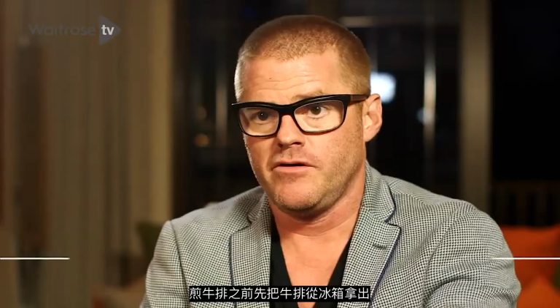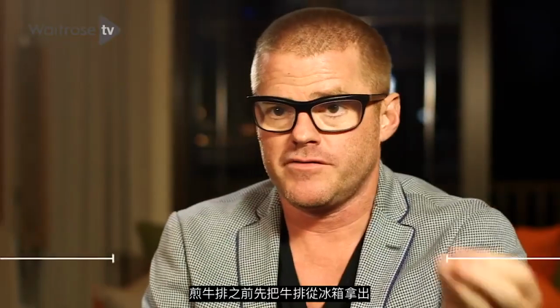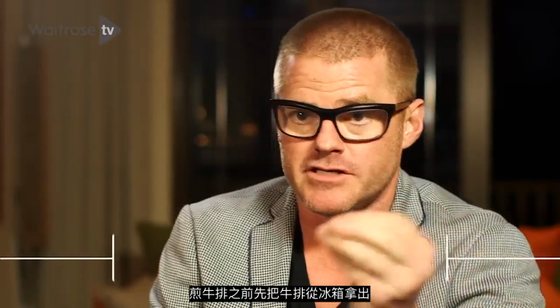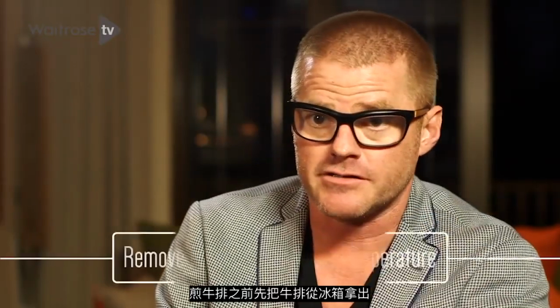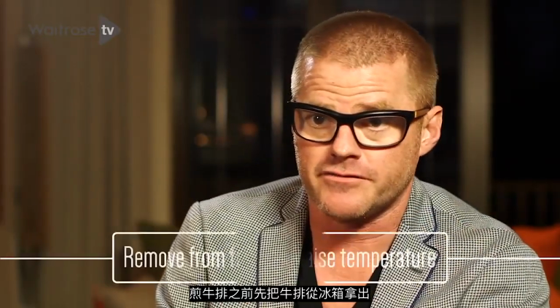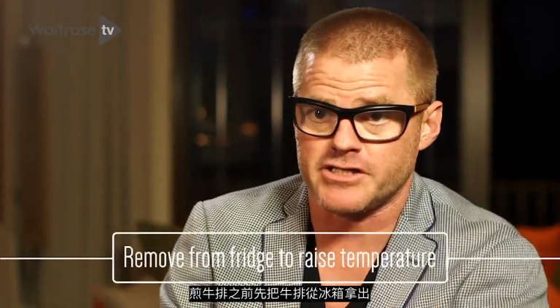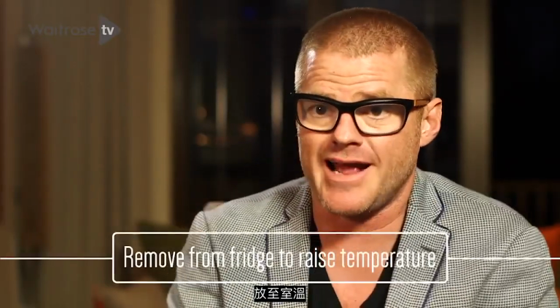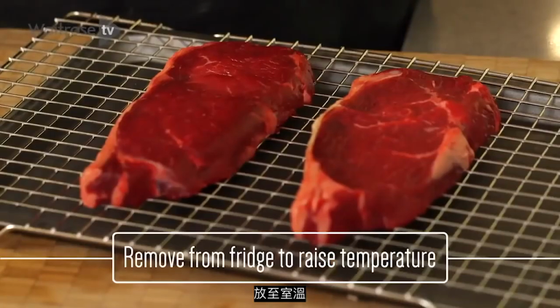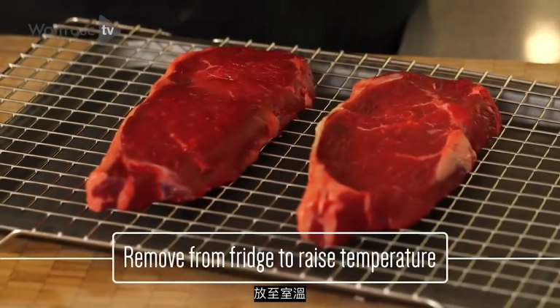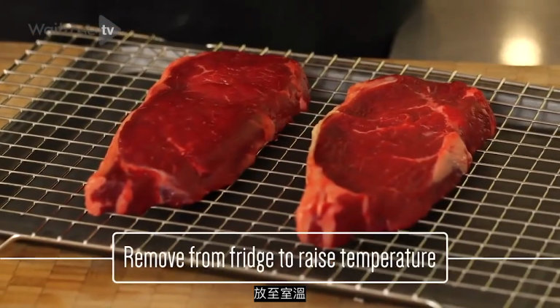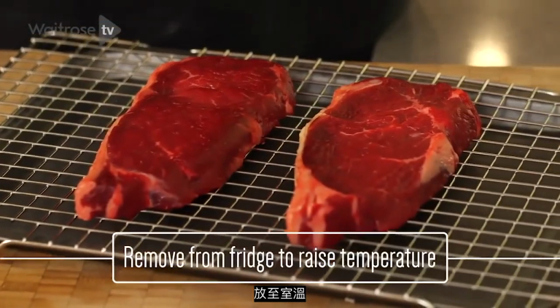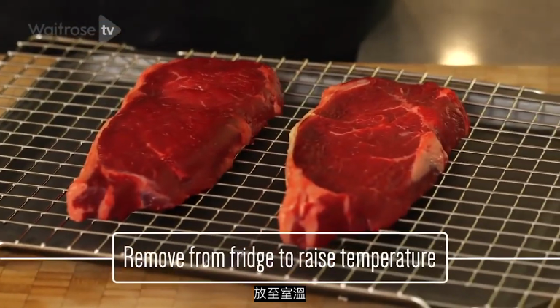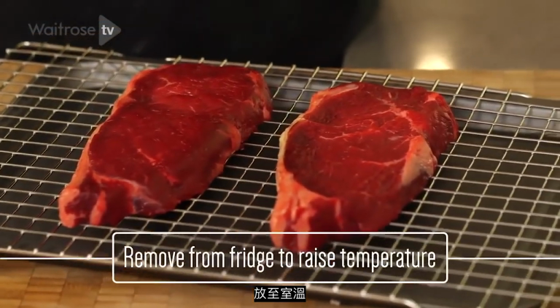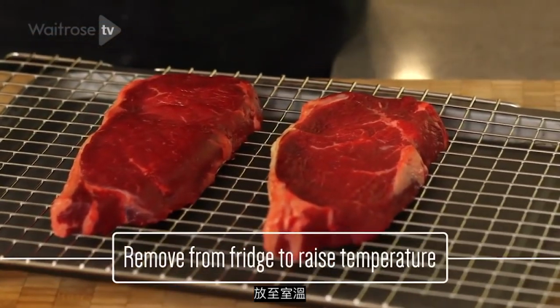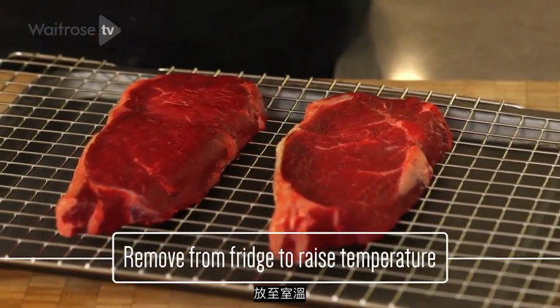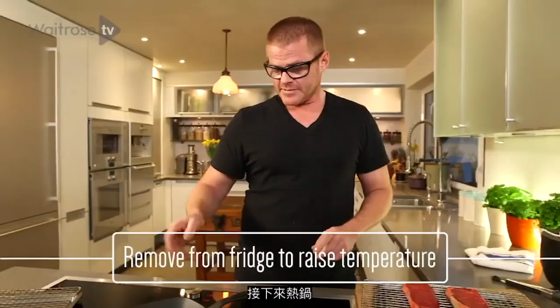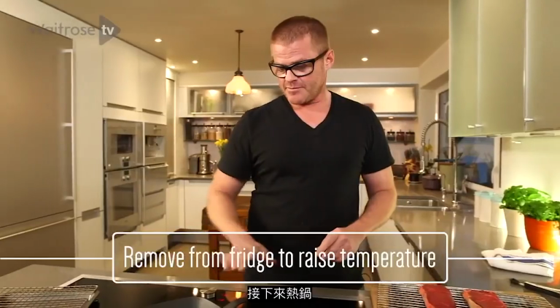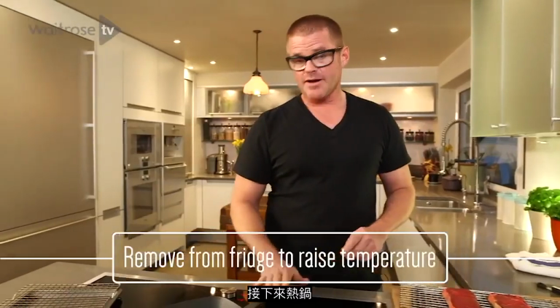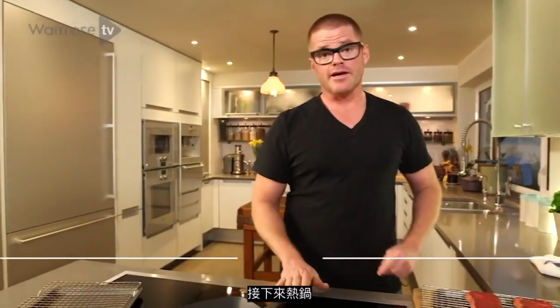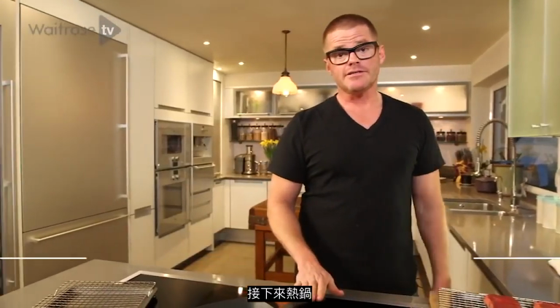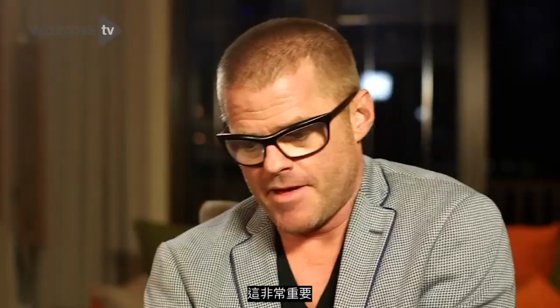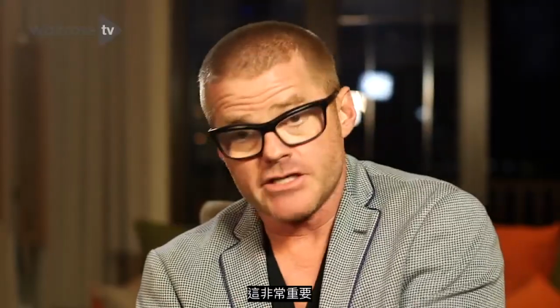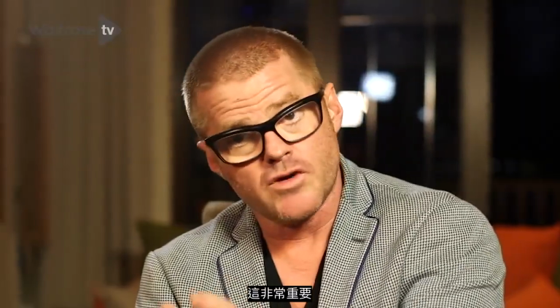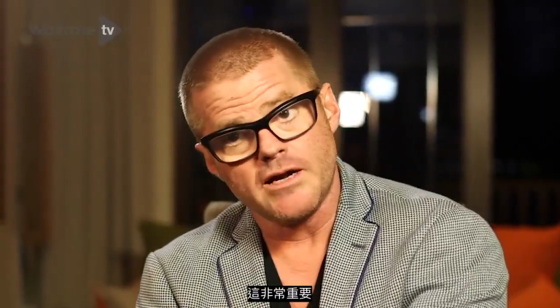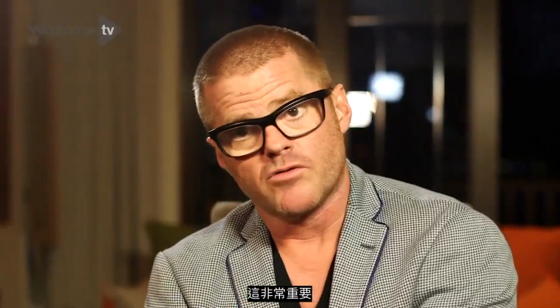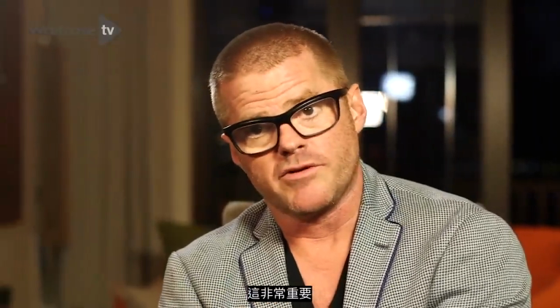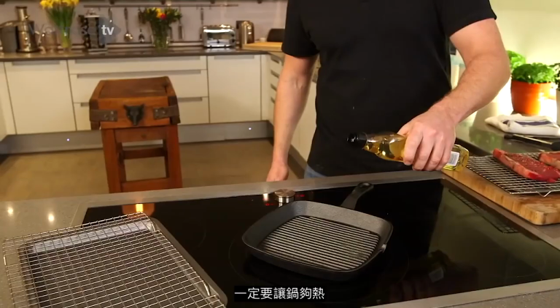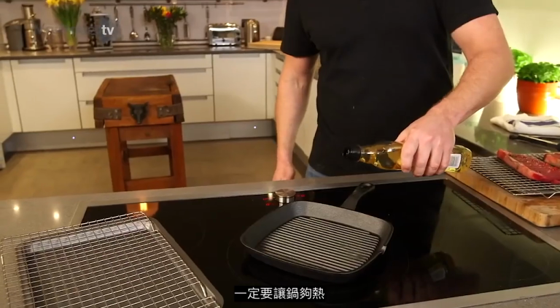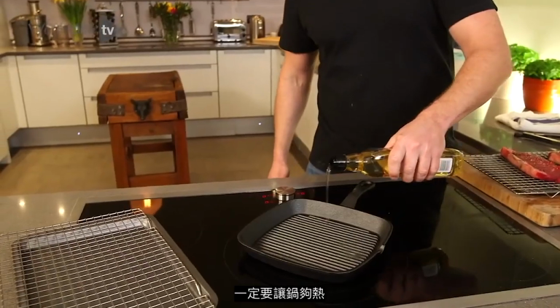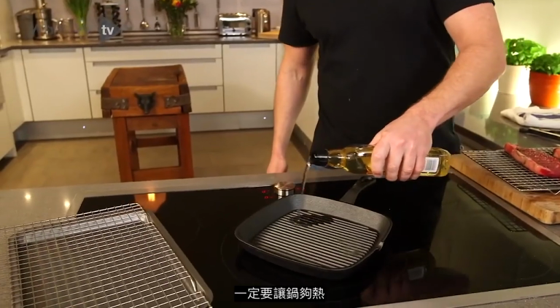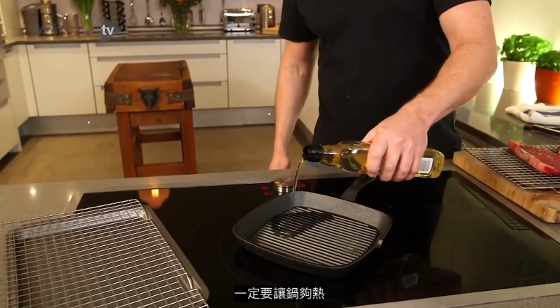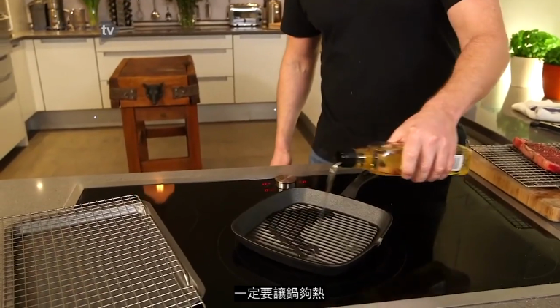Remove the steaks from the fridge and allow them to come up to a slightly warmer temperature. Get a pan on the heat, and this is really important because you don't need that pan to be really hot.